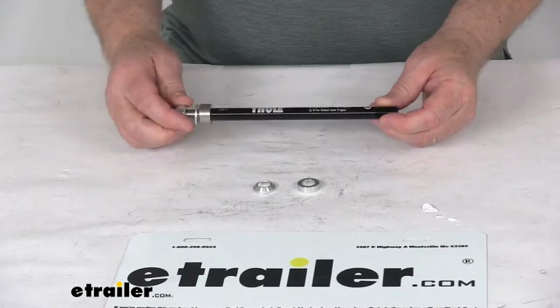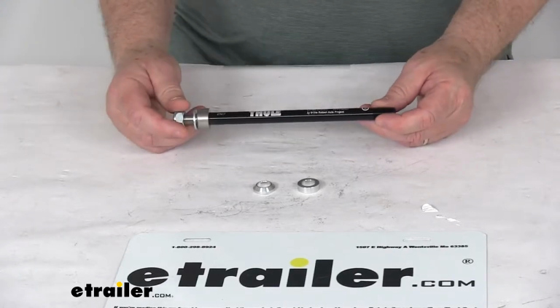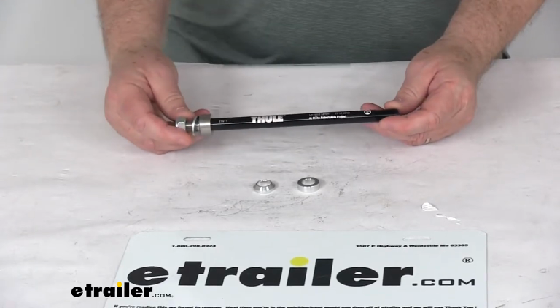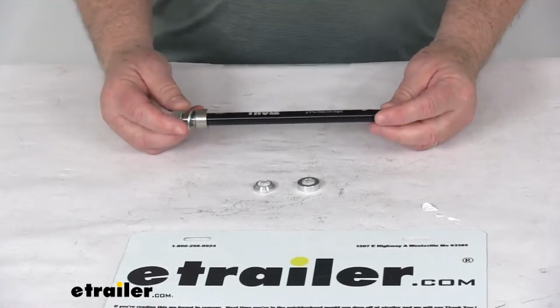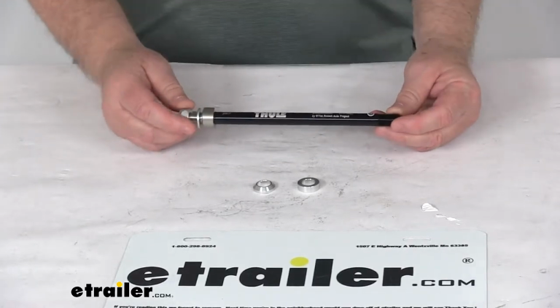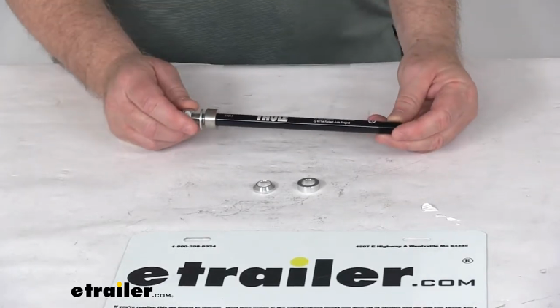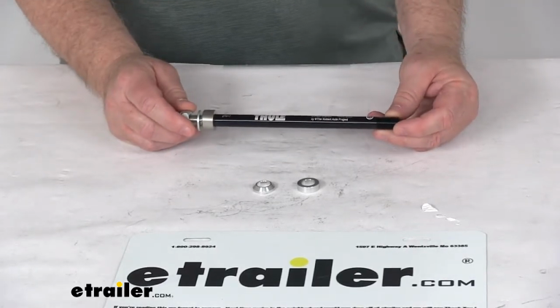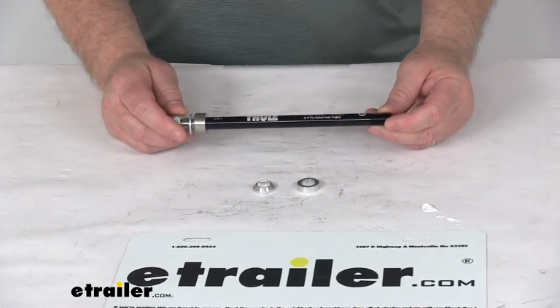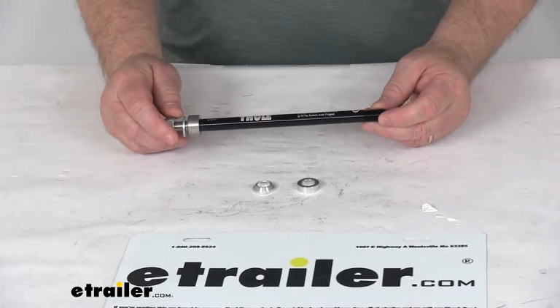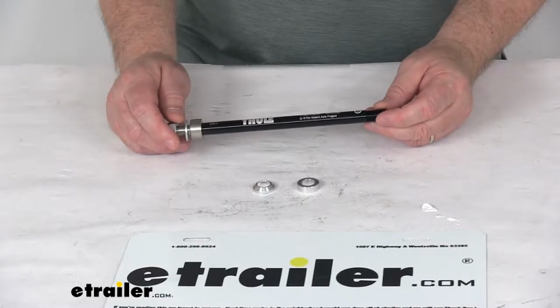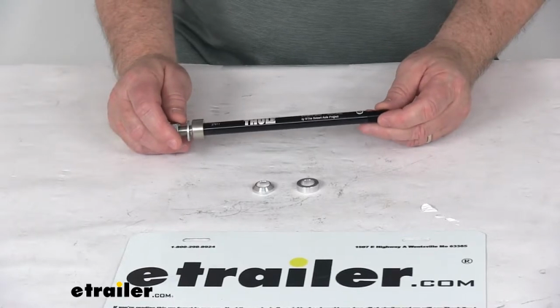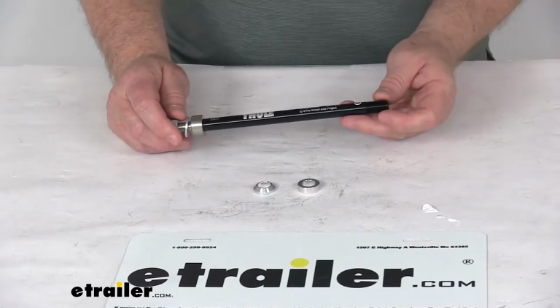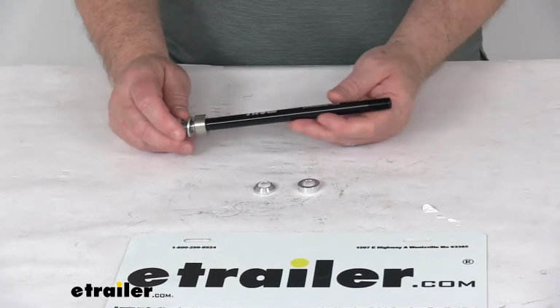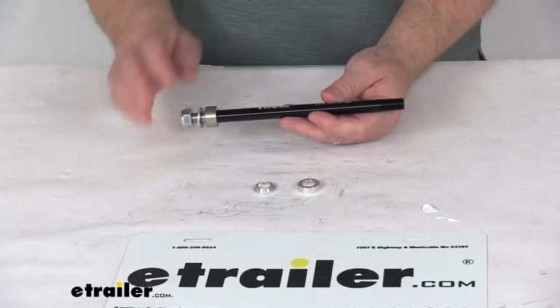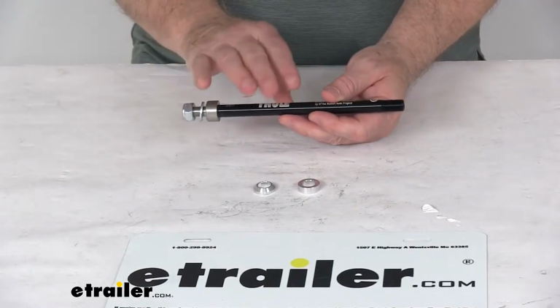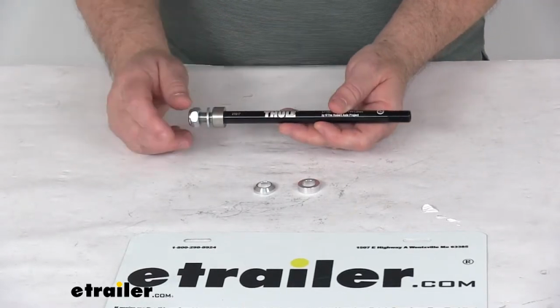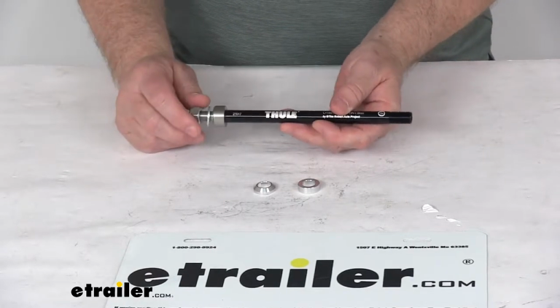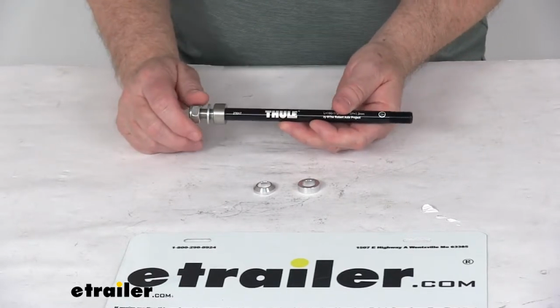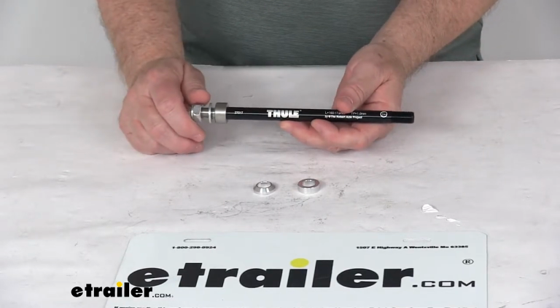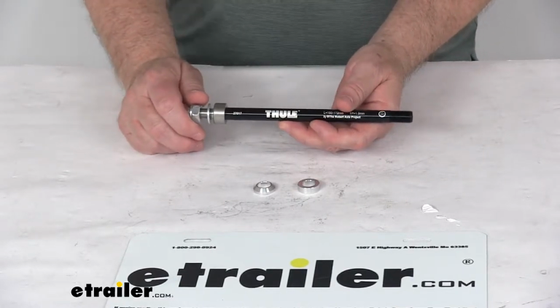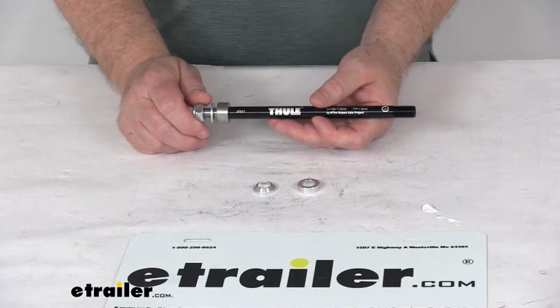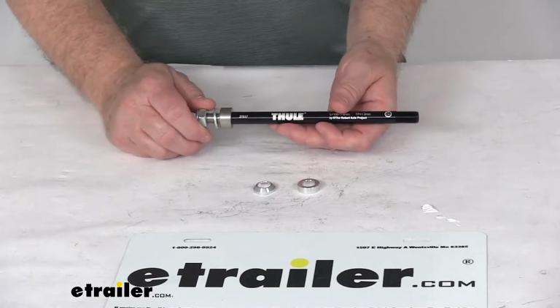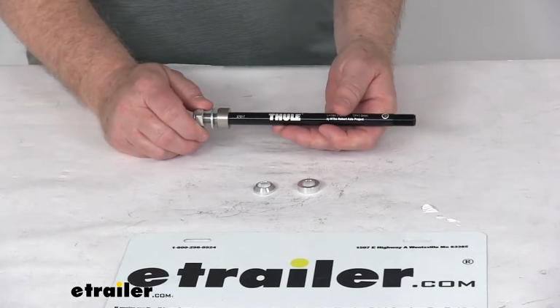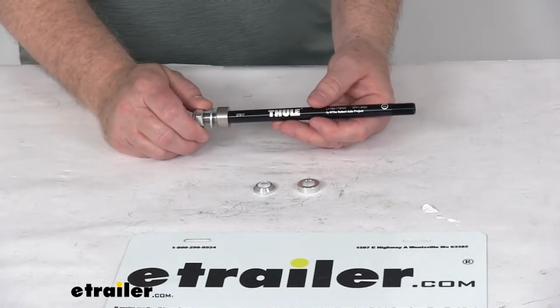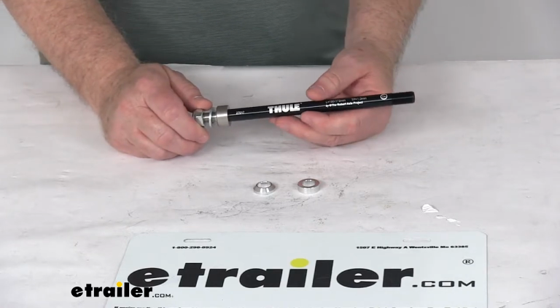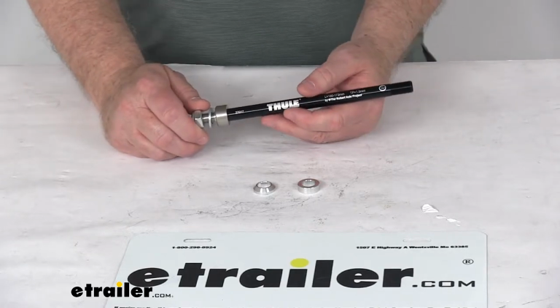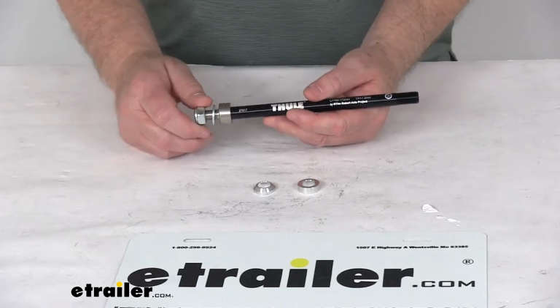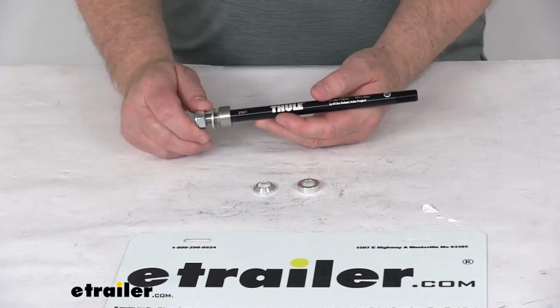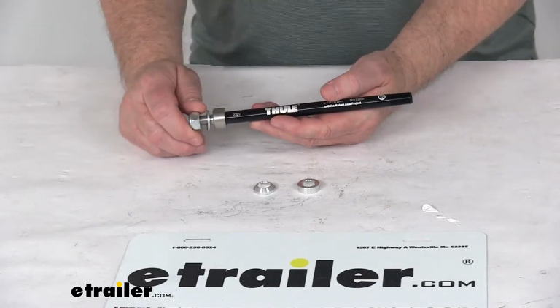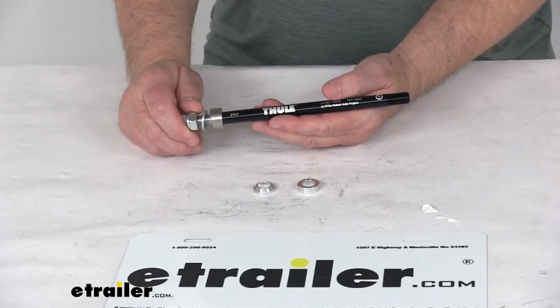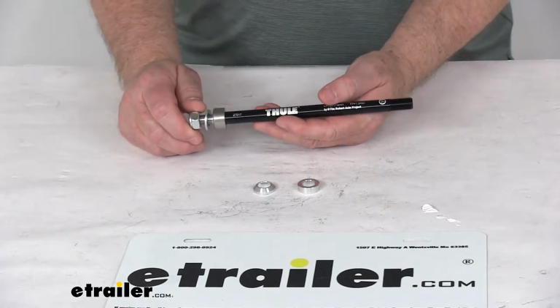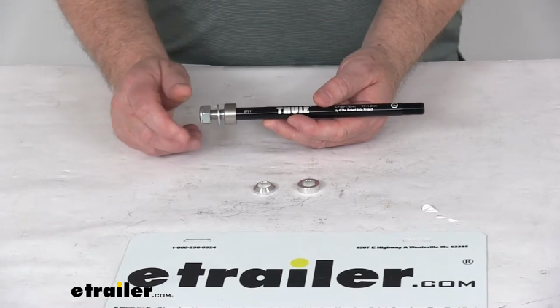Today we're going to take a look at the 12 millimeter Cintas hub through axle adapter for the Thule bike trailers. This part will let you tow a Thule Cheetah, Cadence, Chariot, or Coaster bike trailer with your bicycle that has a 12 millimeter Cintas through axle.